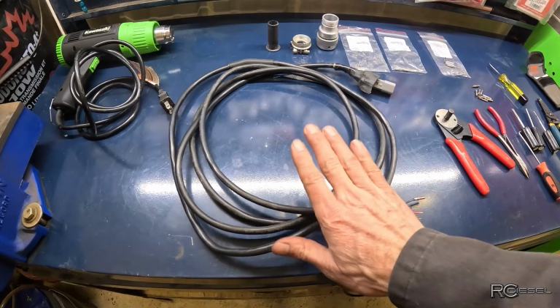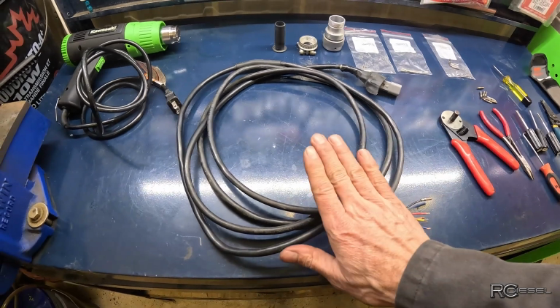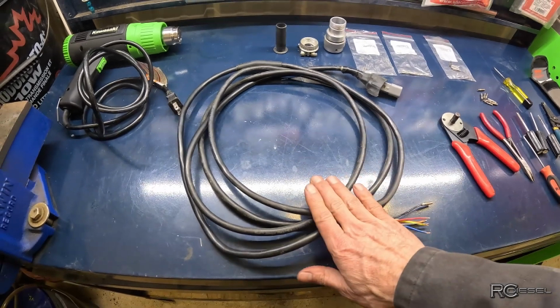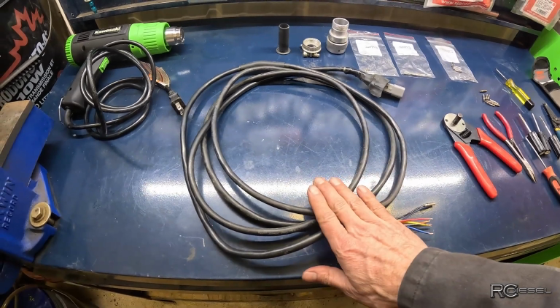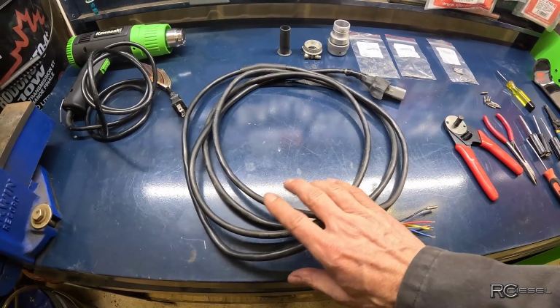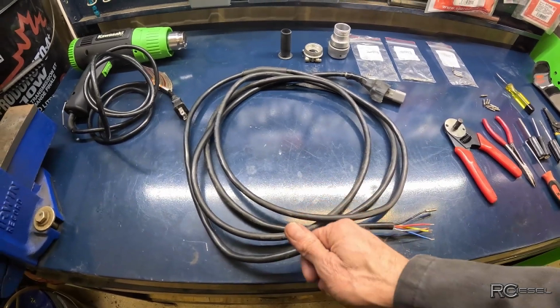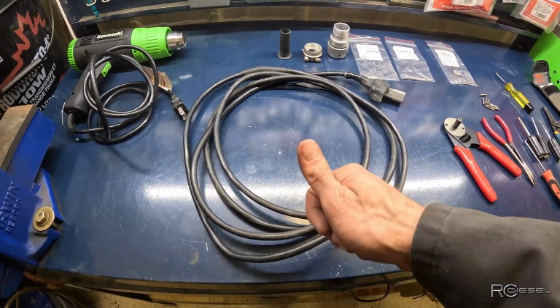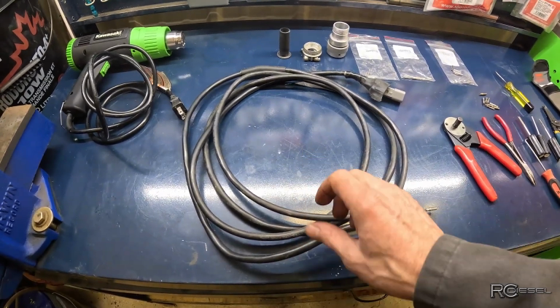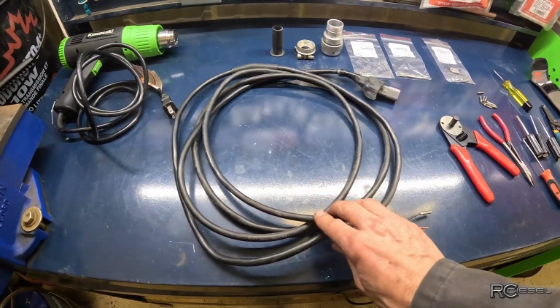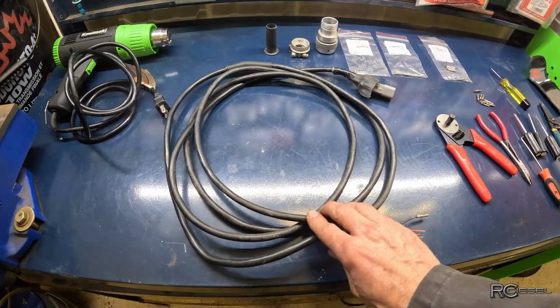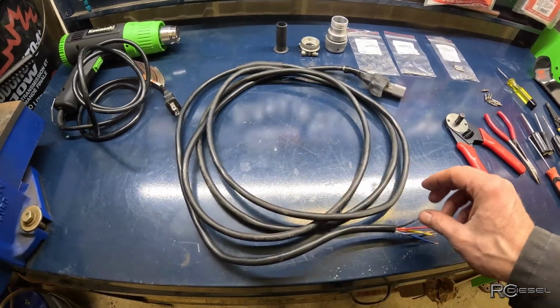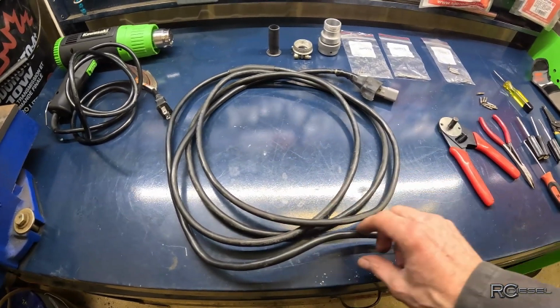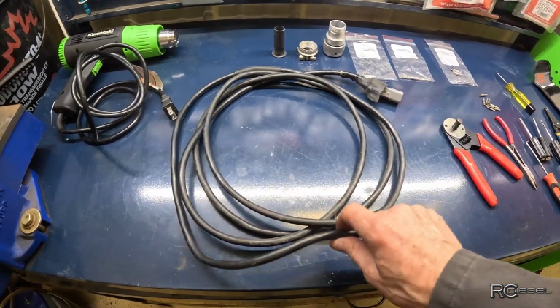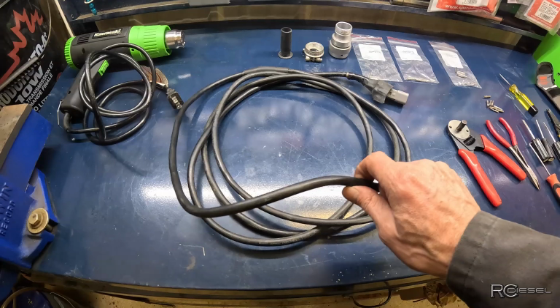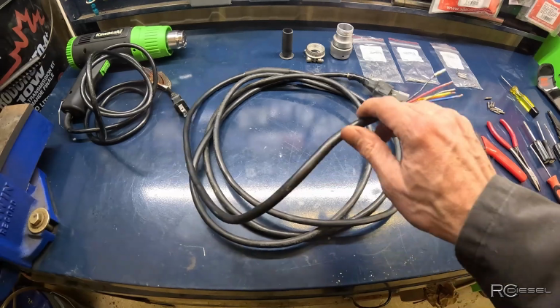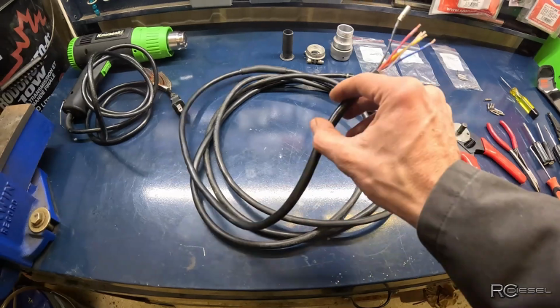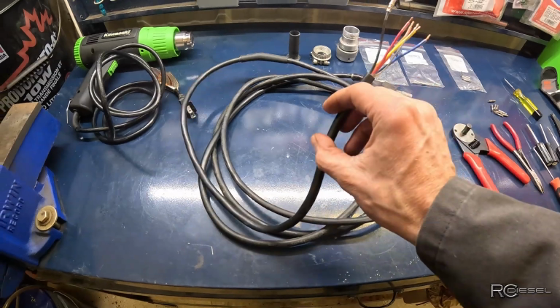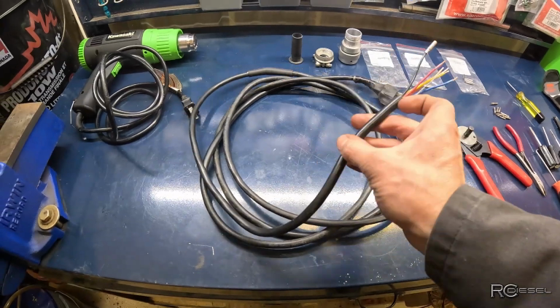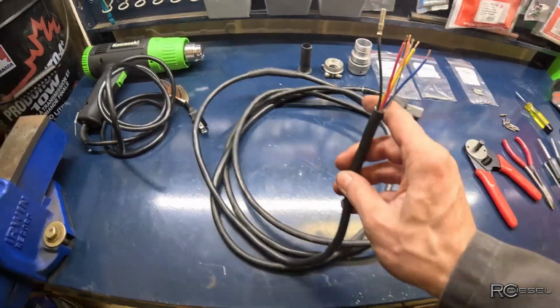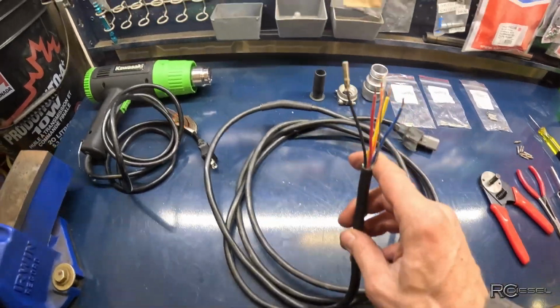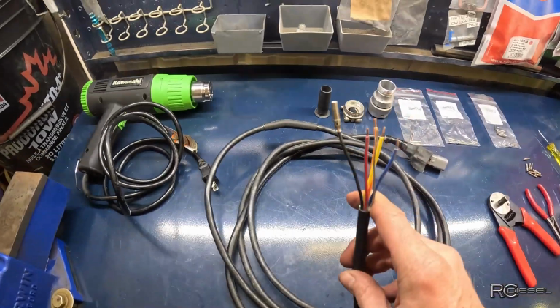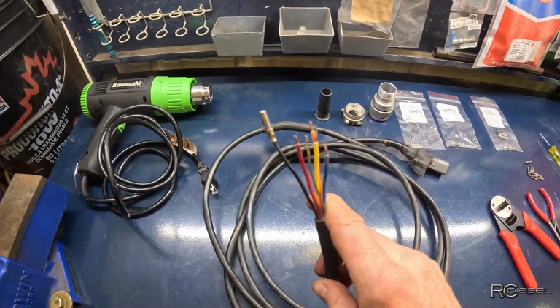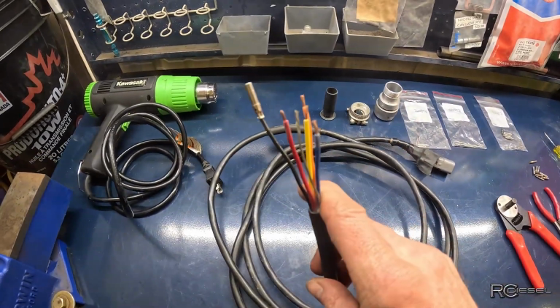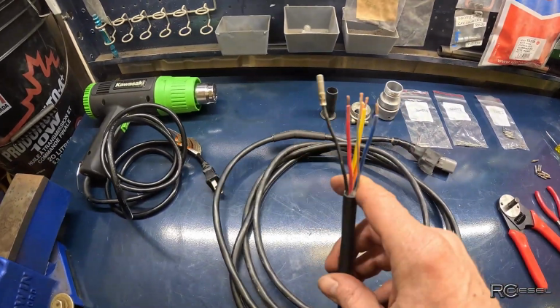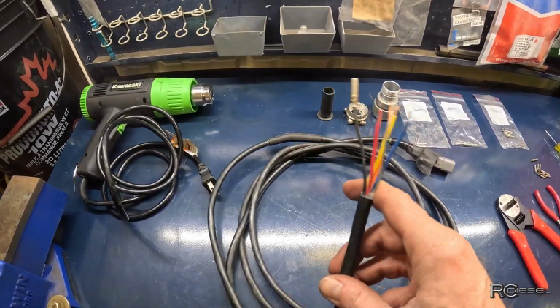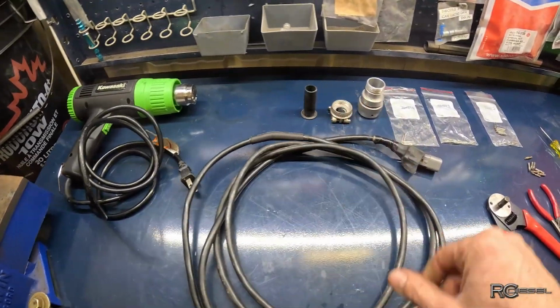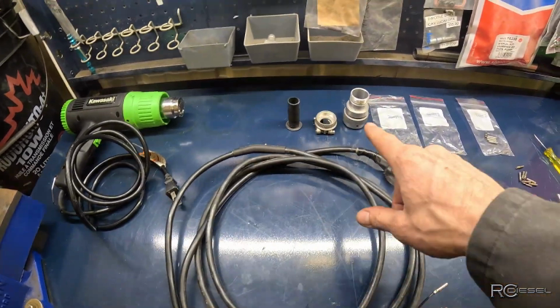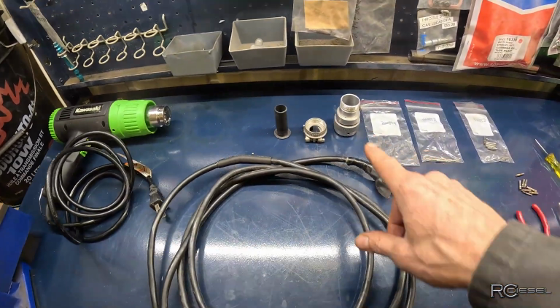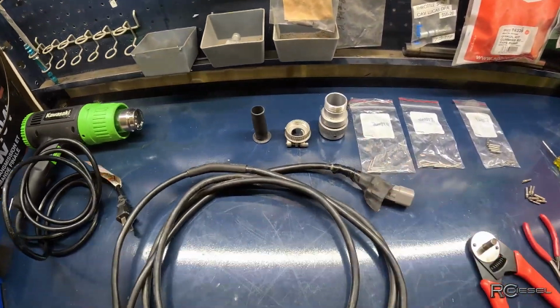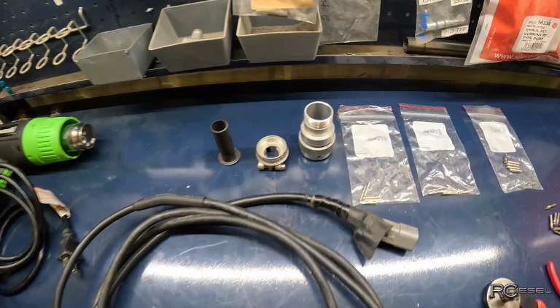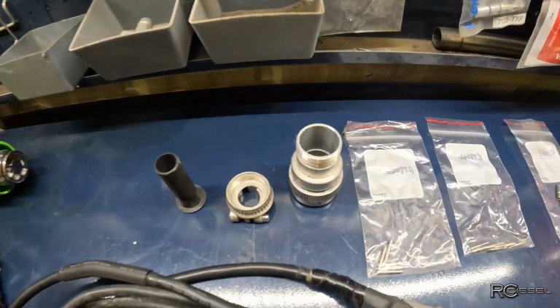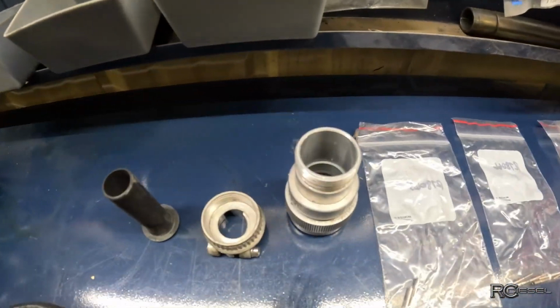This is a control cable that goes from the platform up to your platform control box. Guys tend to step on these cords and they rip all these wires out of the plug.